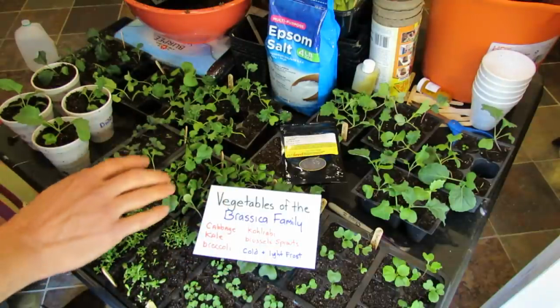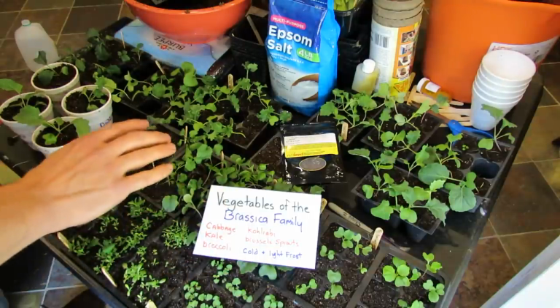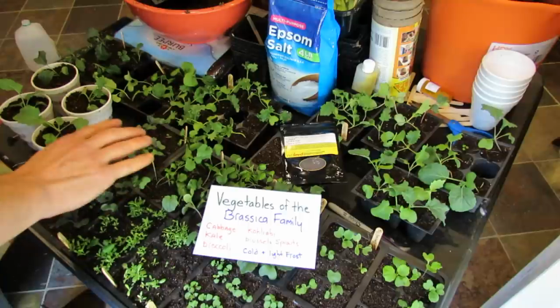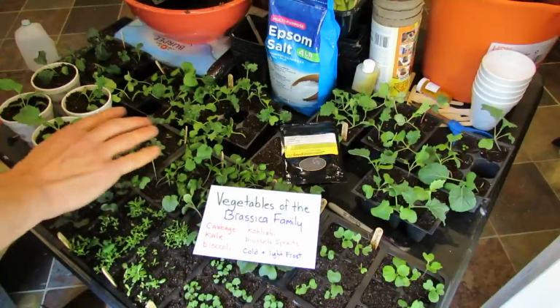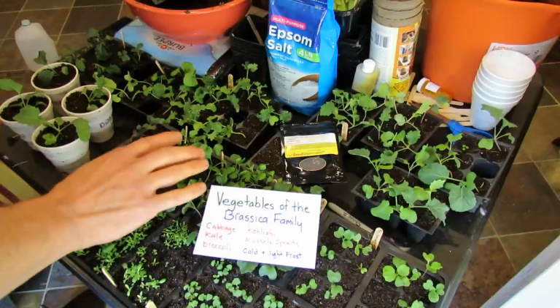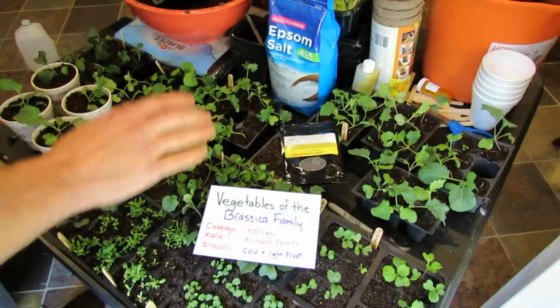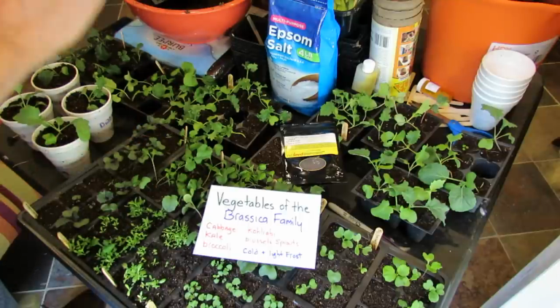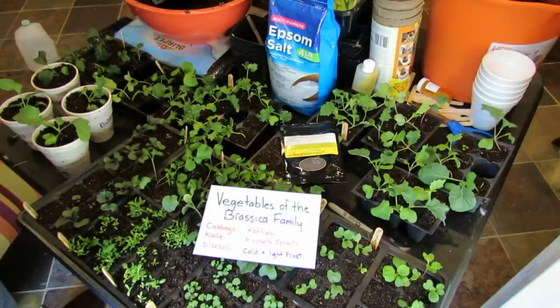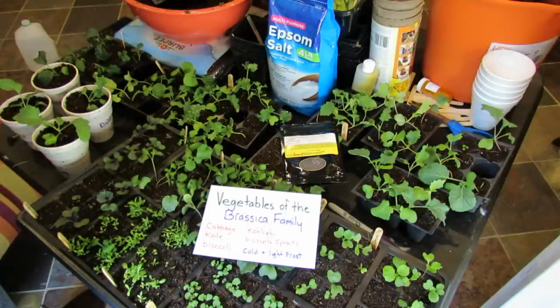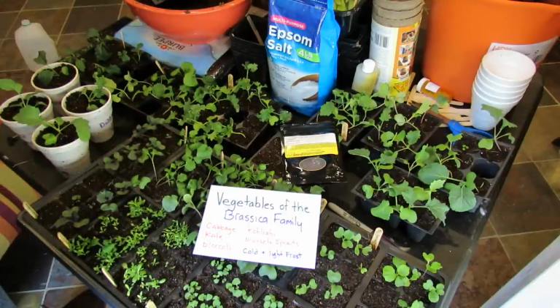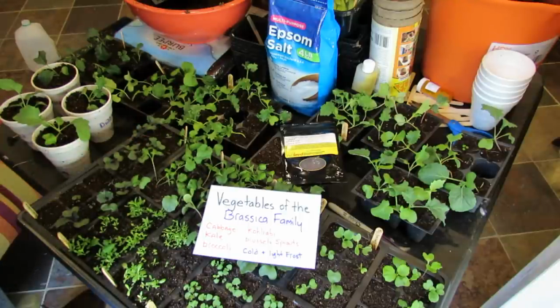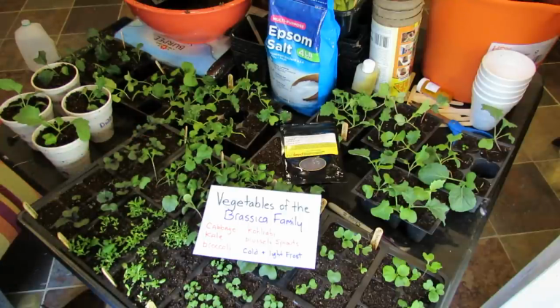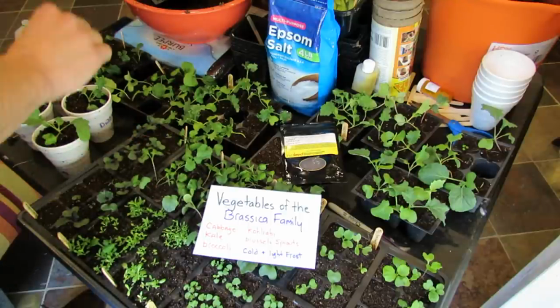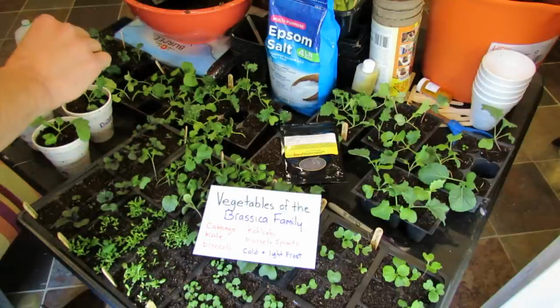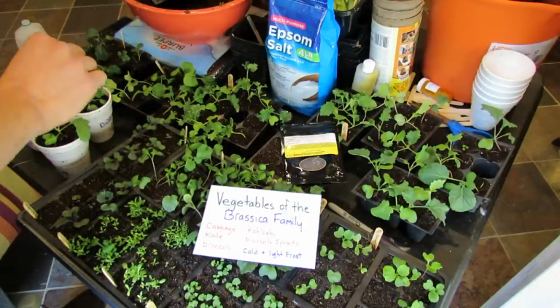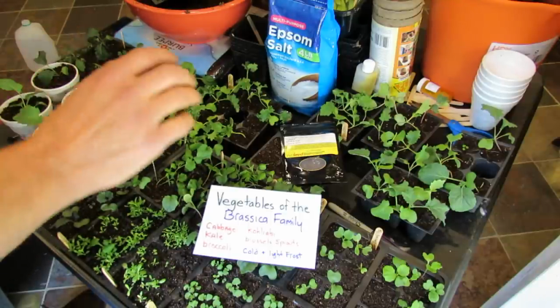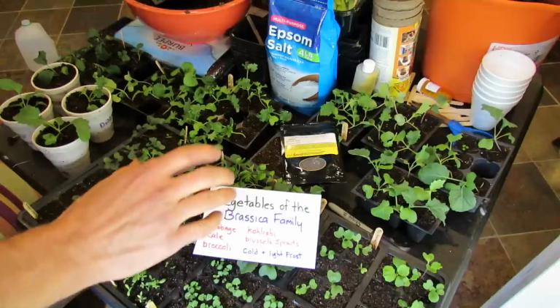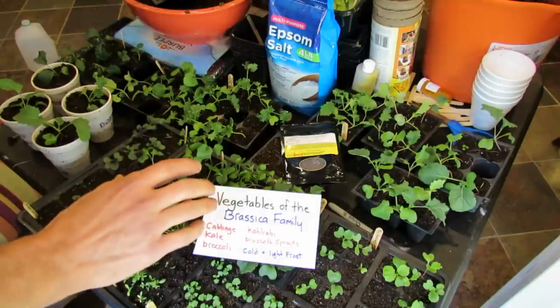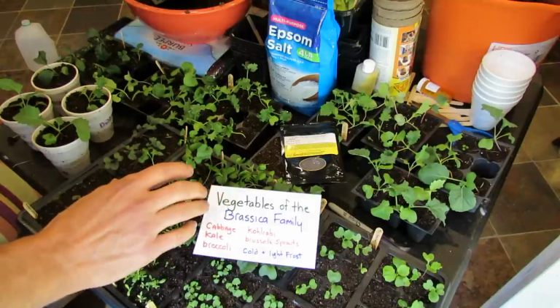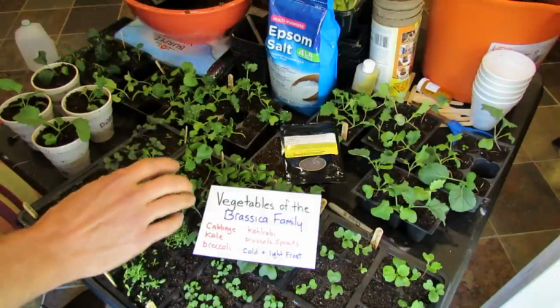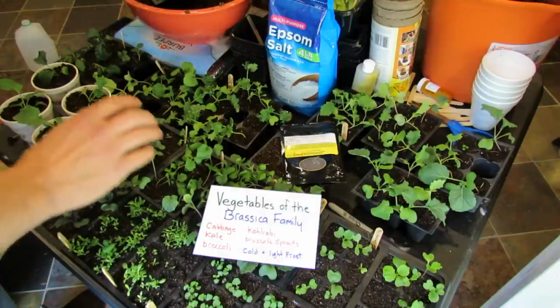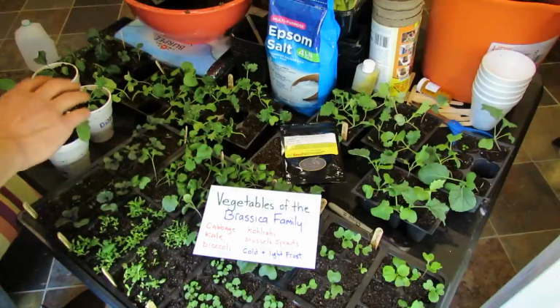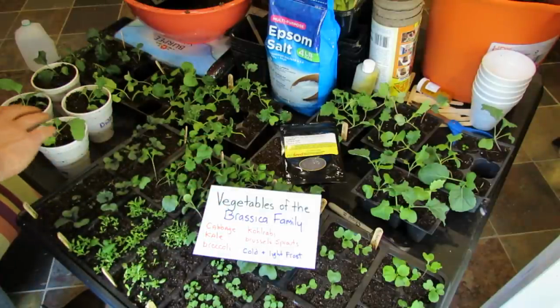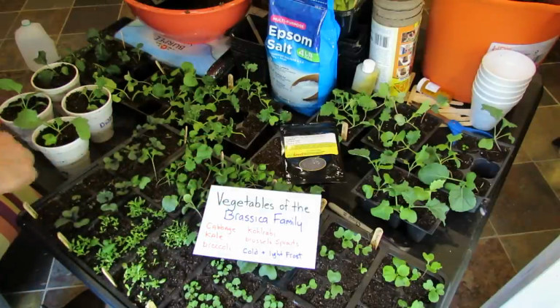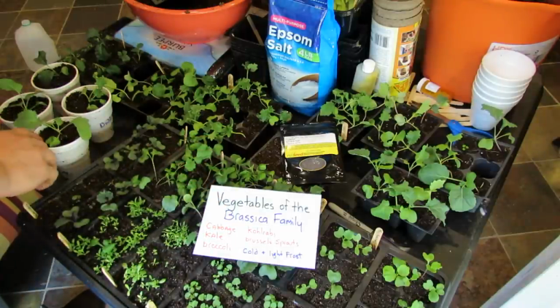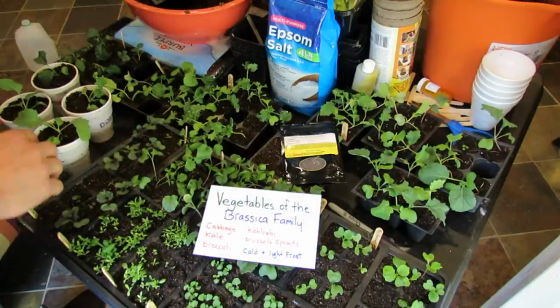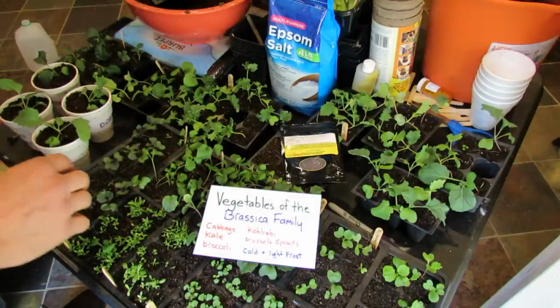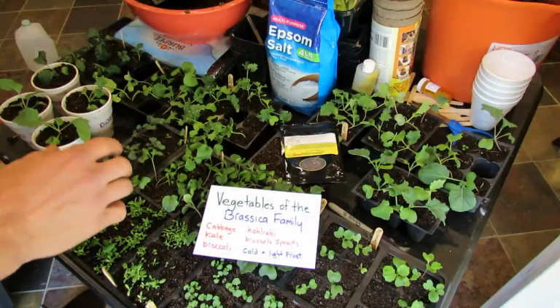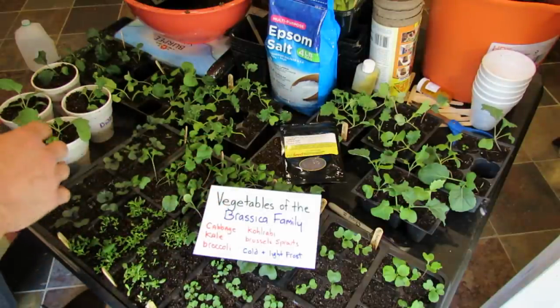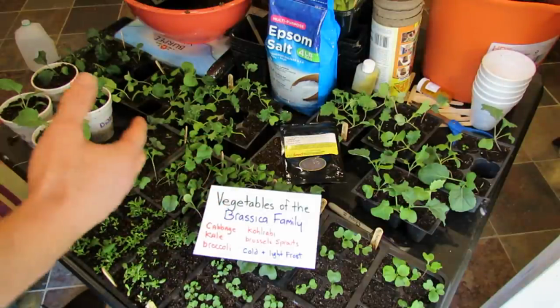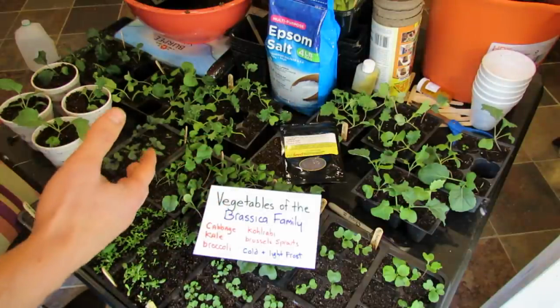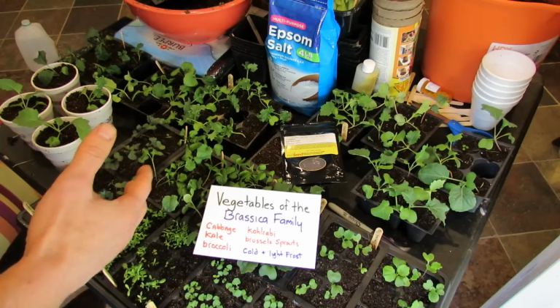I also want to do a complete video from seed starting to thinning them, feeding them, and then actually getting them into these cups. The video will be a little bit long, but it's going to cover everything for you.